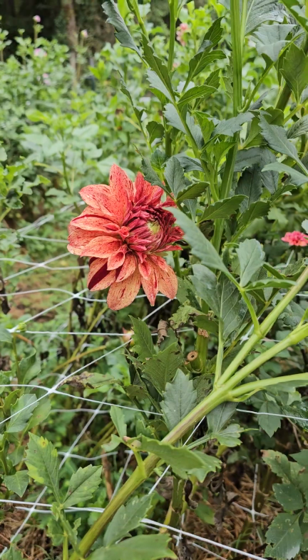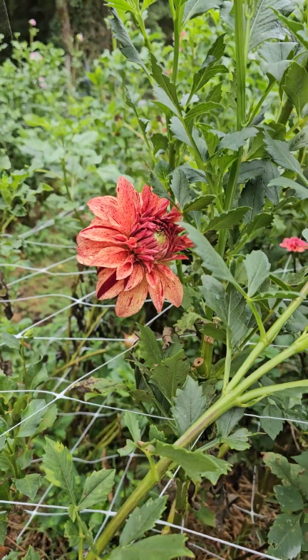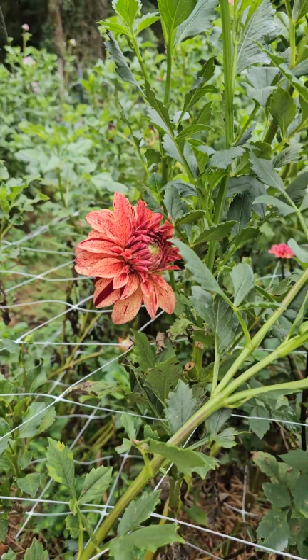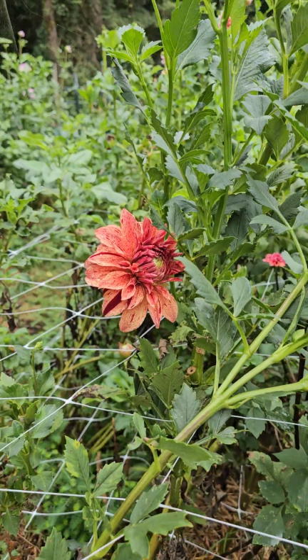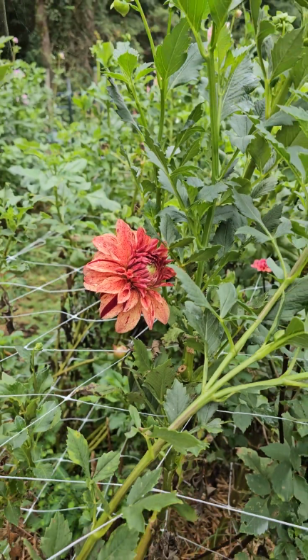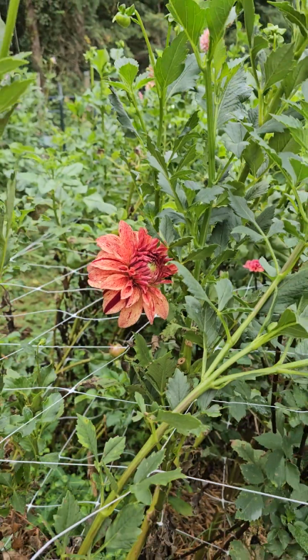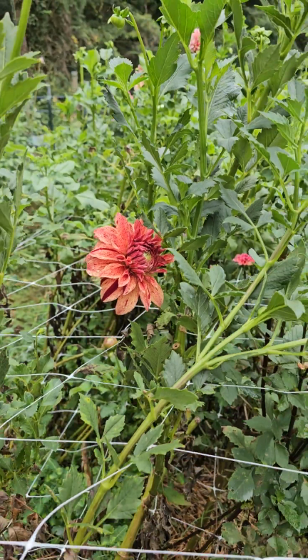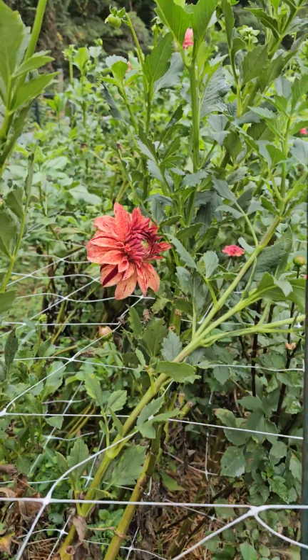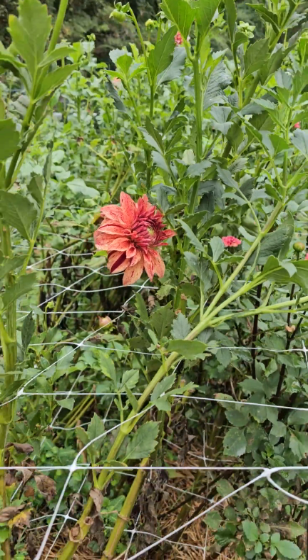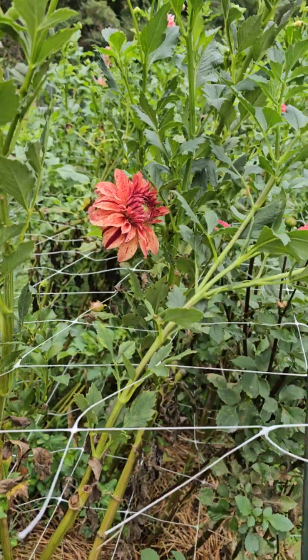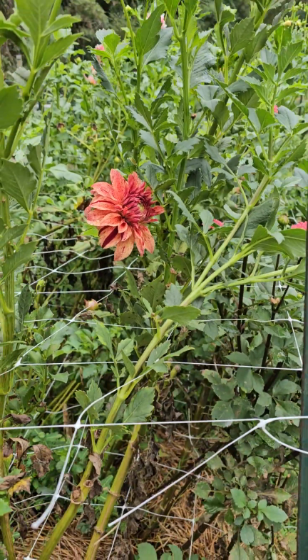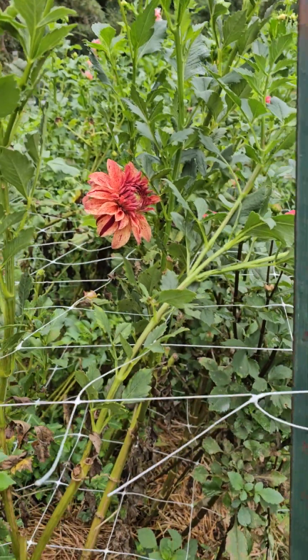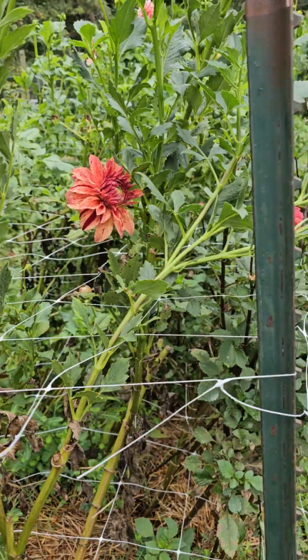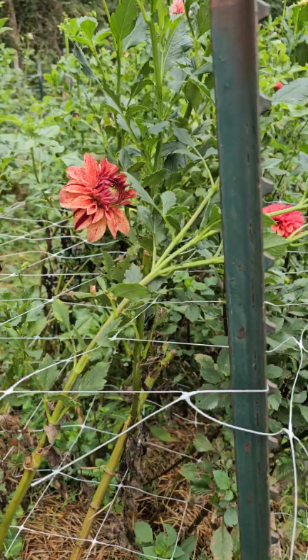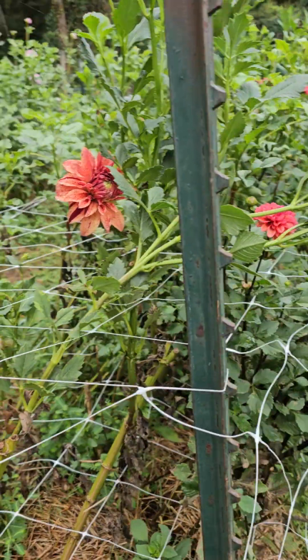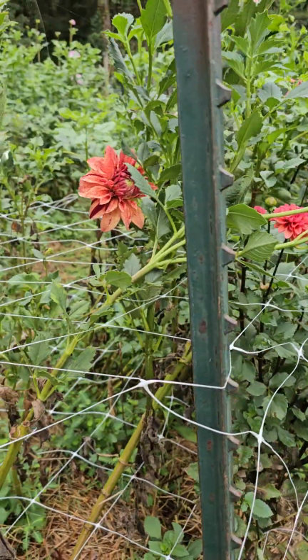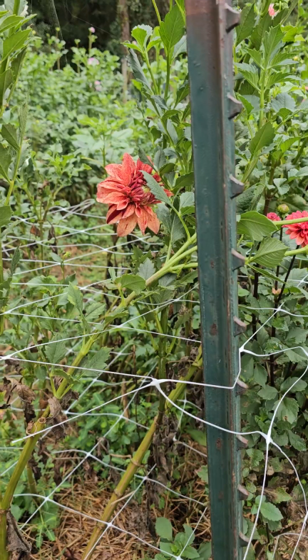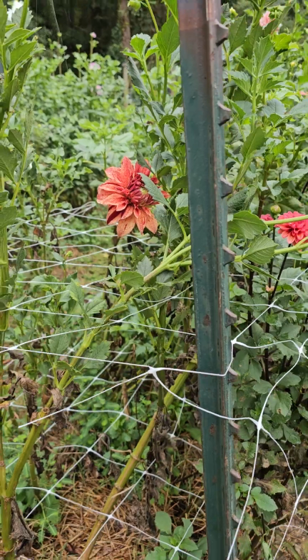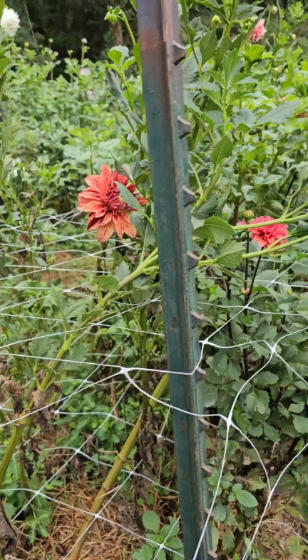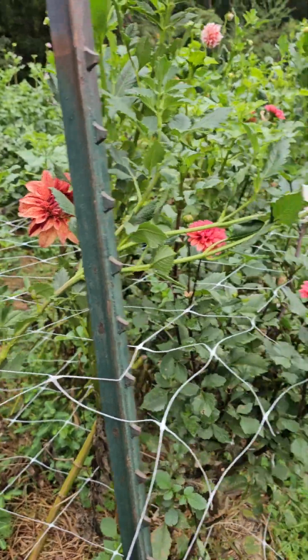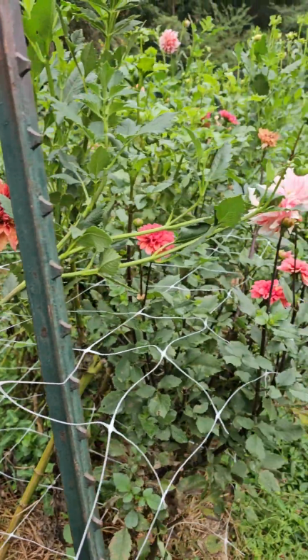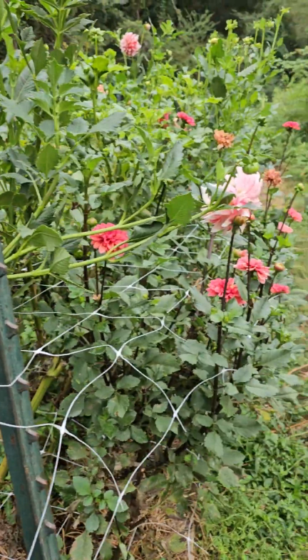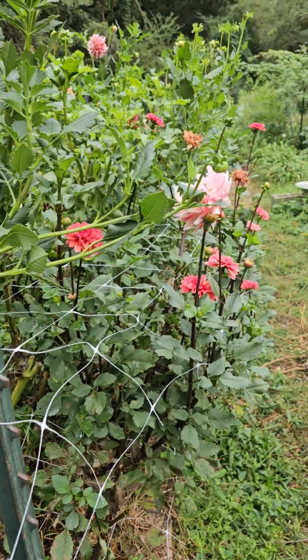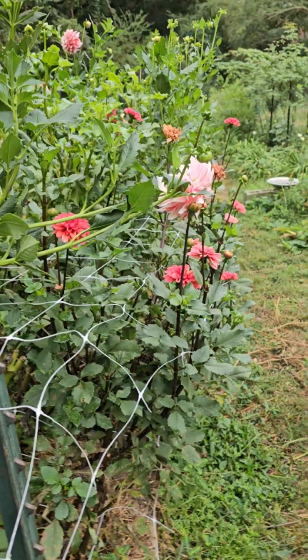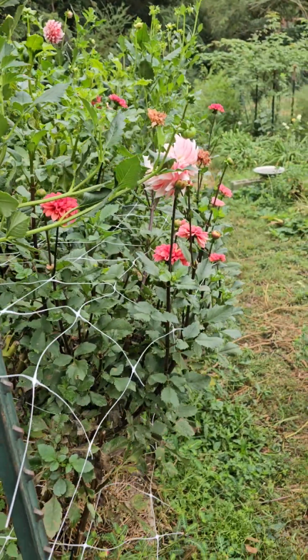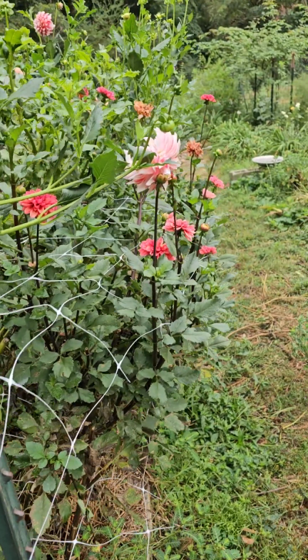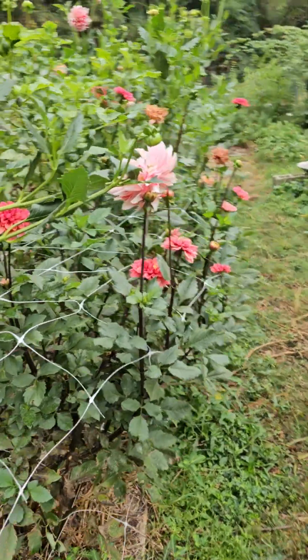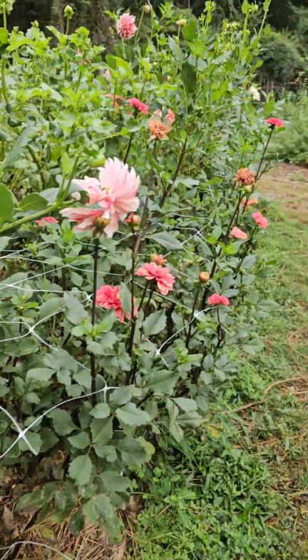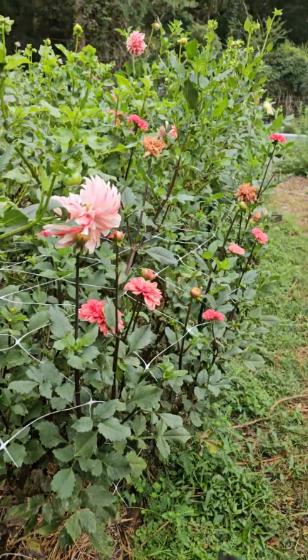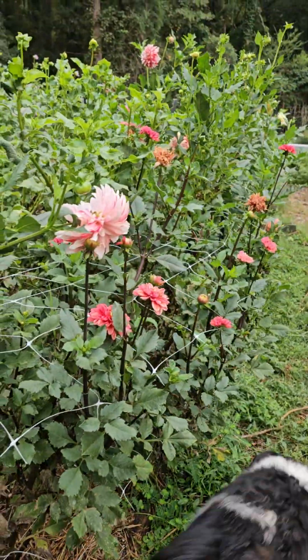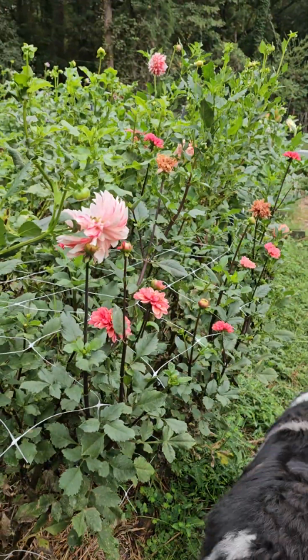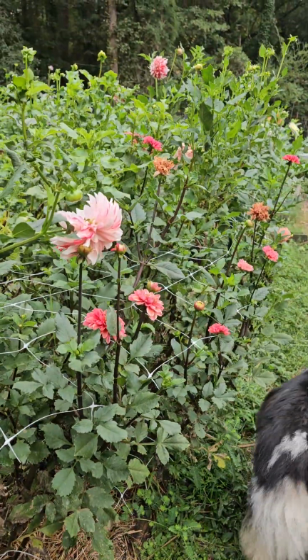Hey y'all. We've had a little bit of rain, so that's really good. I think the dahlias maybe will bloom some more now. We'll see.